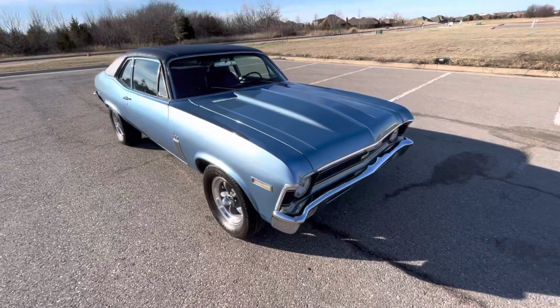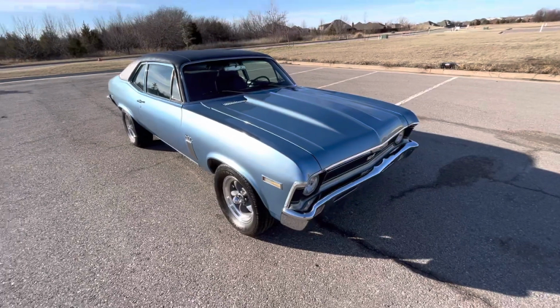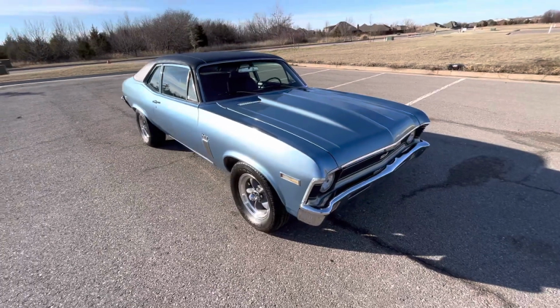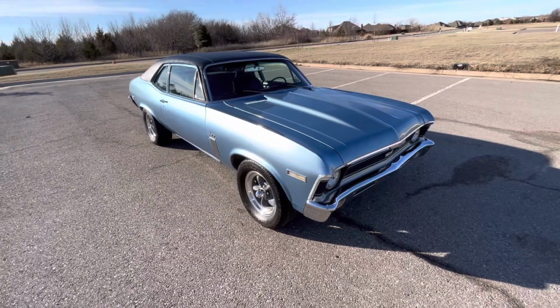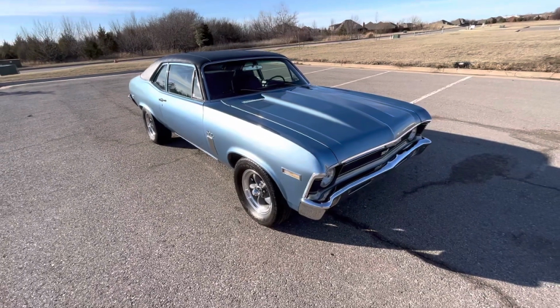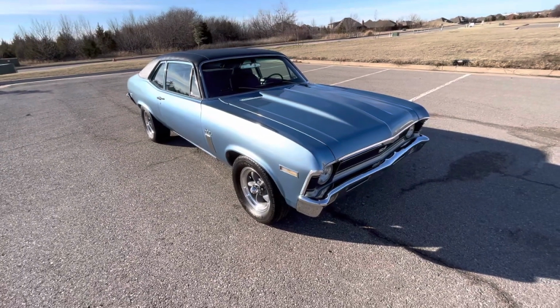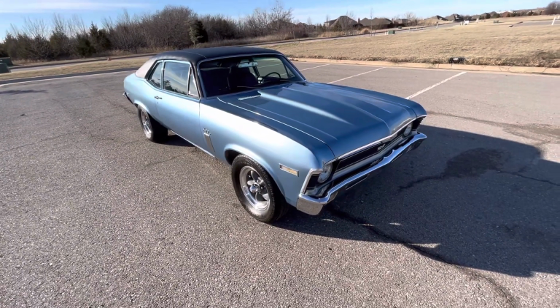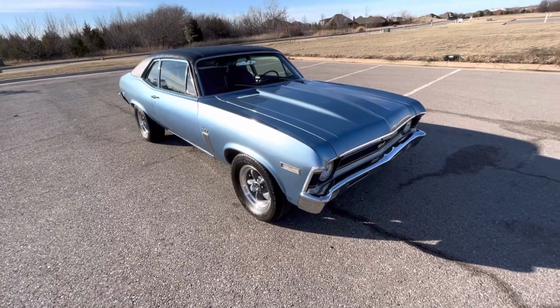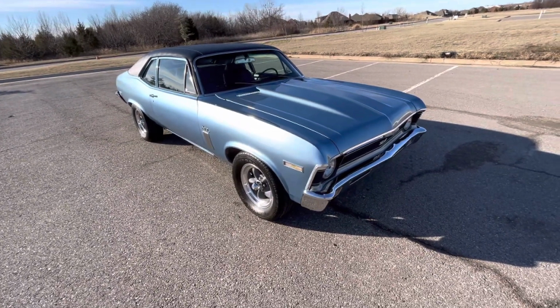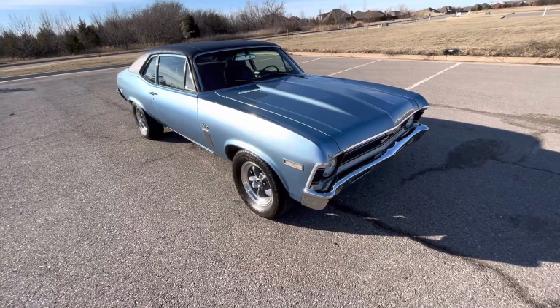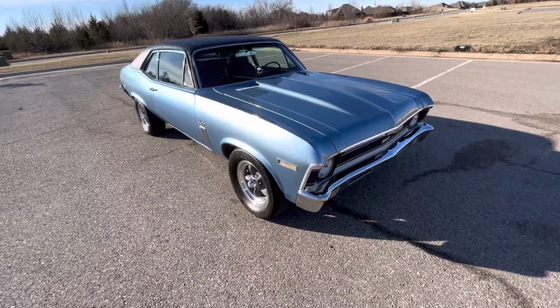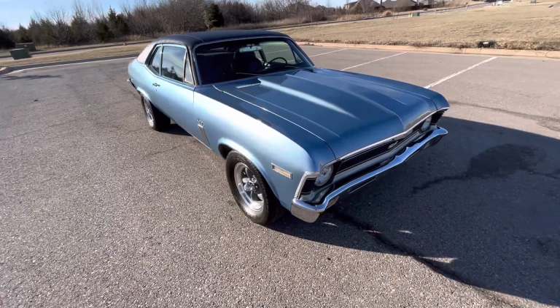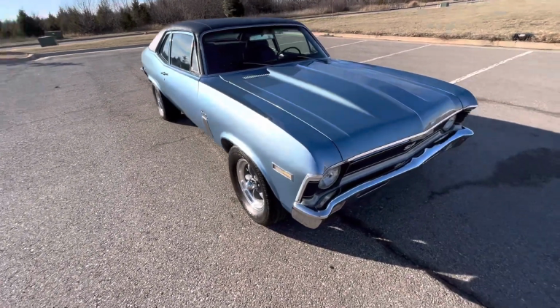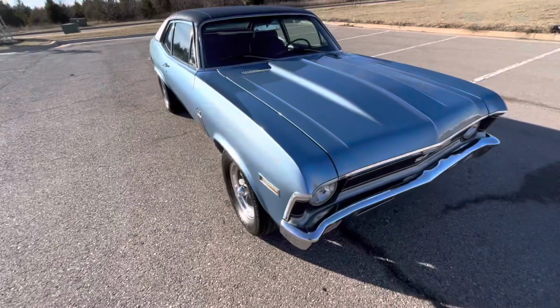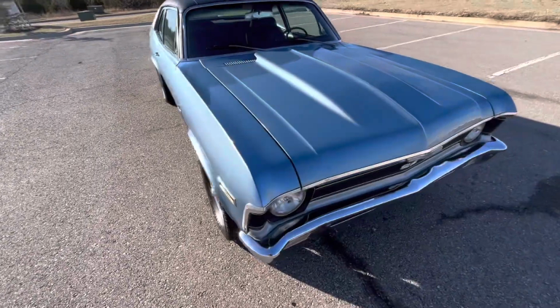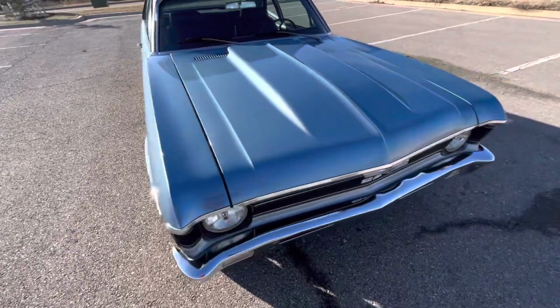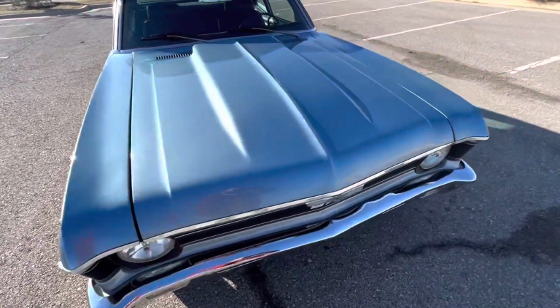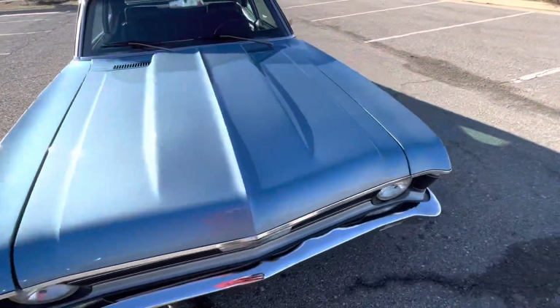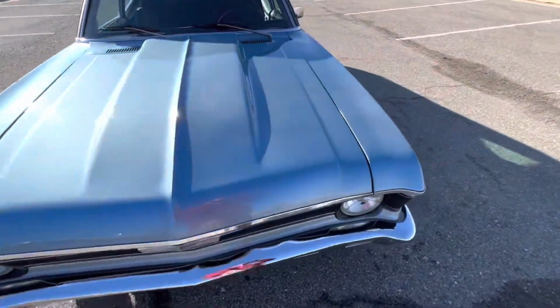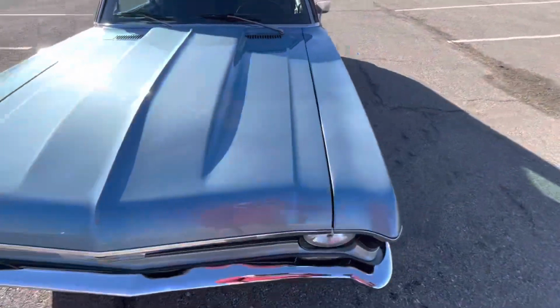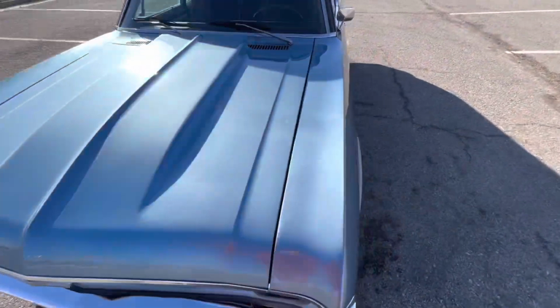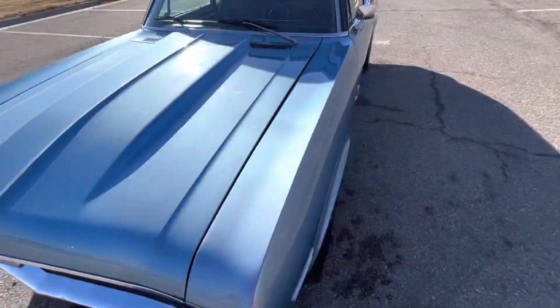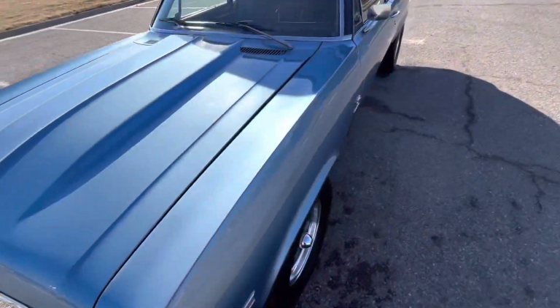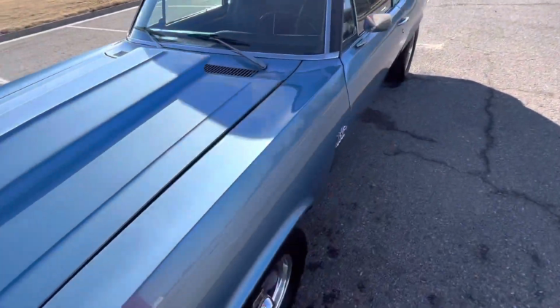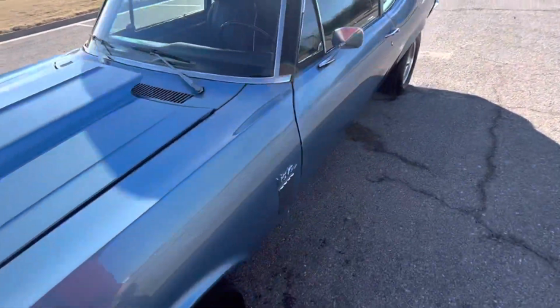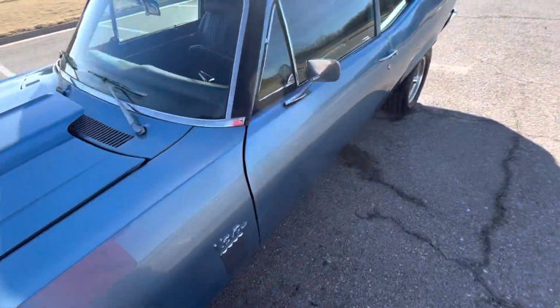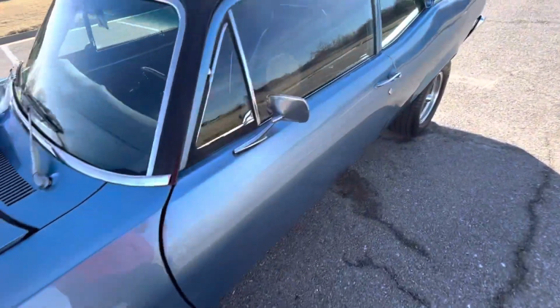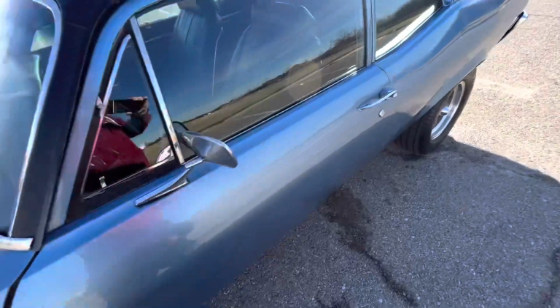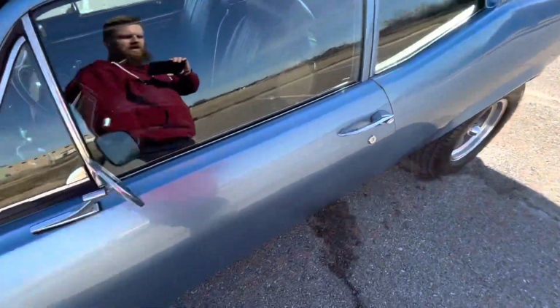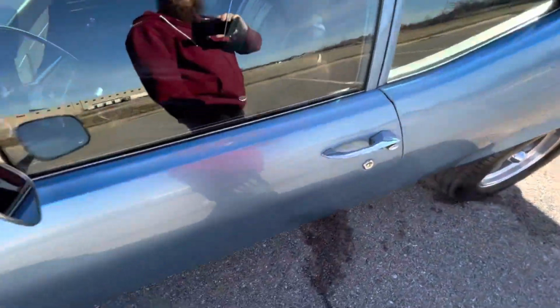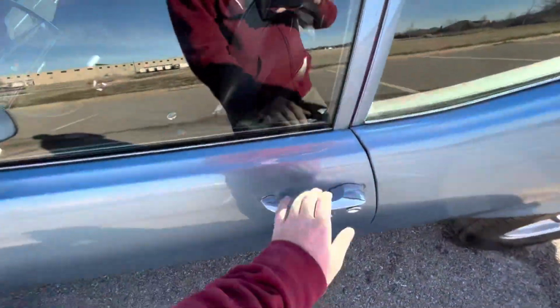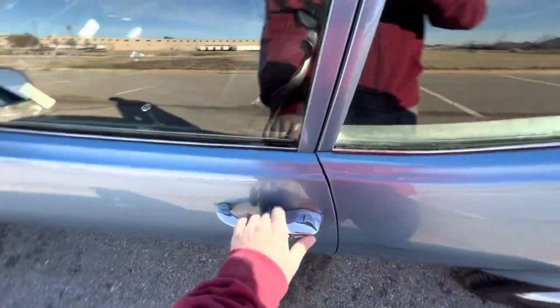Hopefully I've done that. I think this is a really nice Nova, especially for the mileage and the year — 52 years old and it still looks this good. That's pretty incredible.